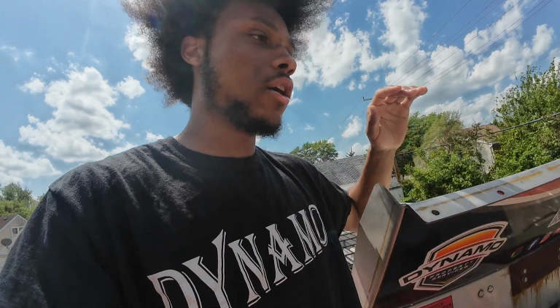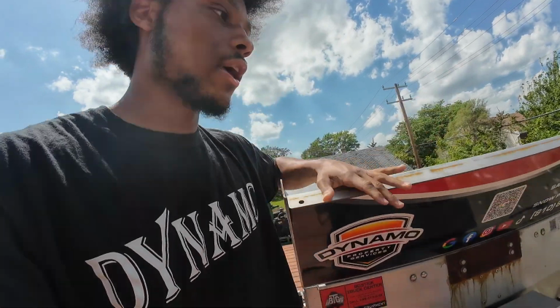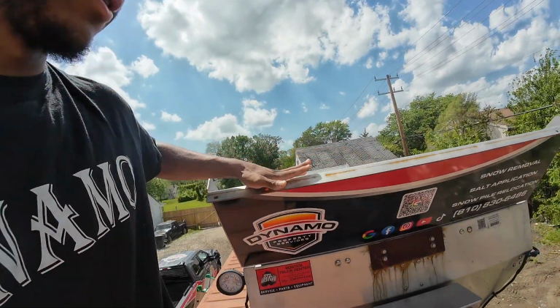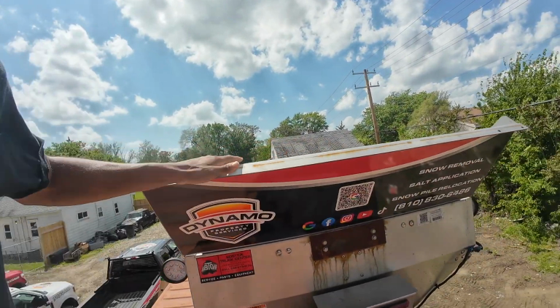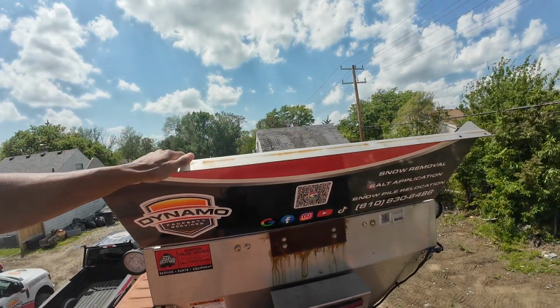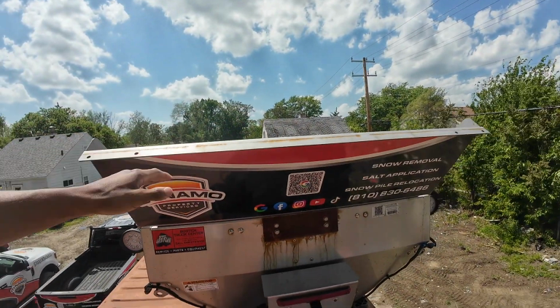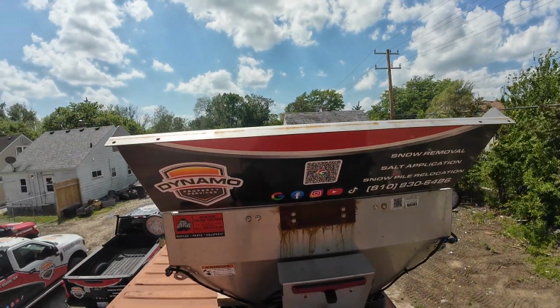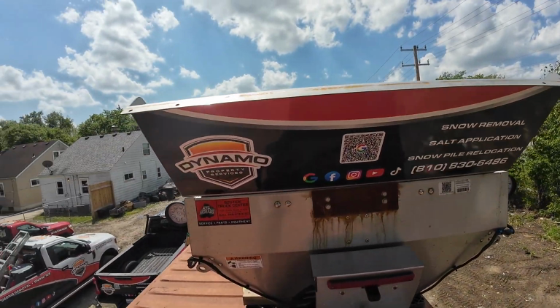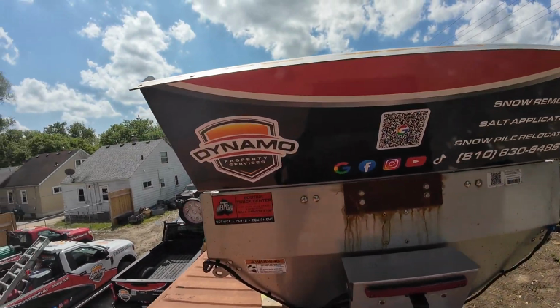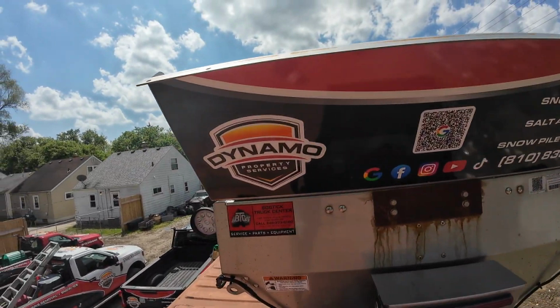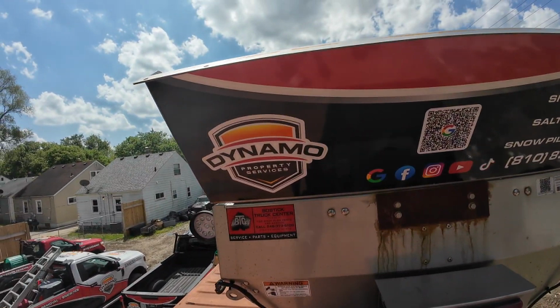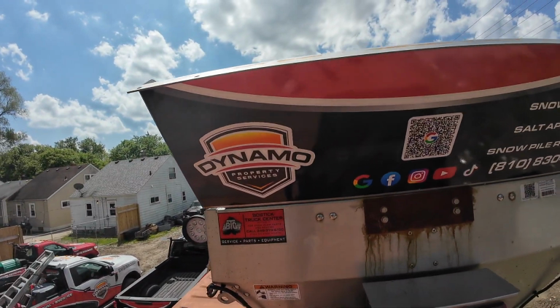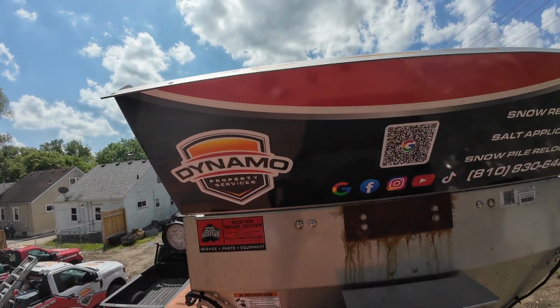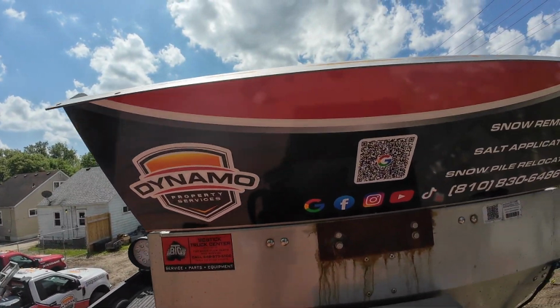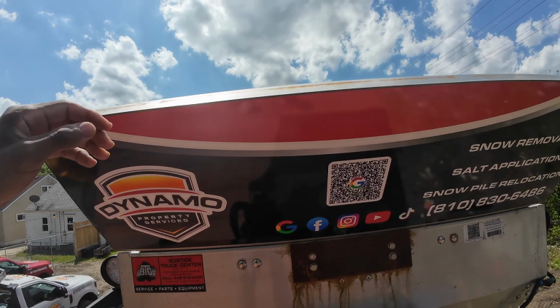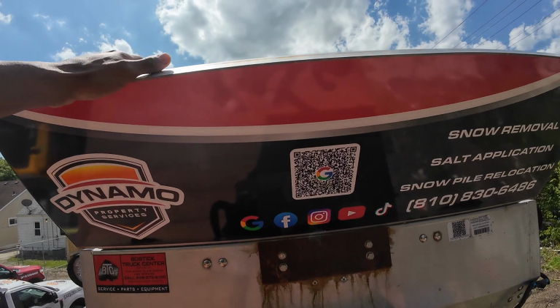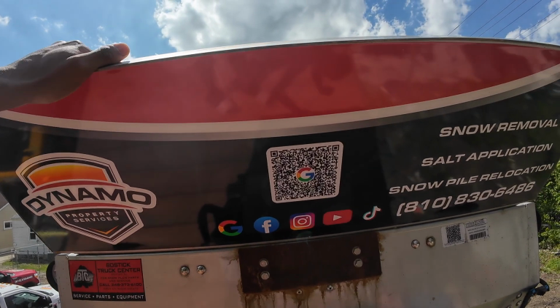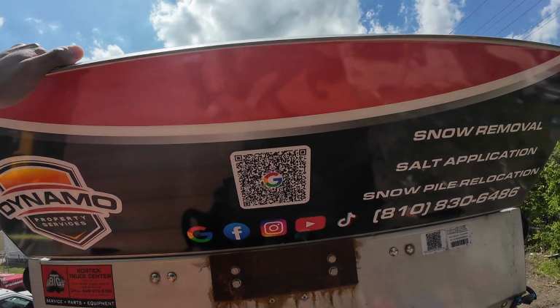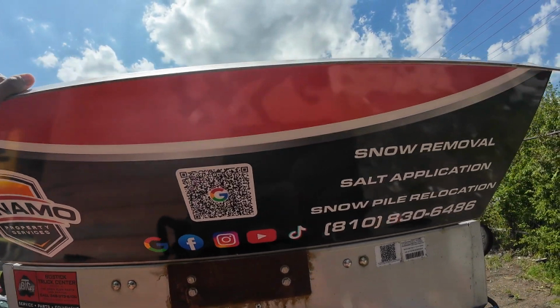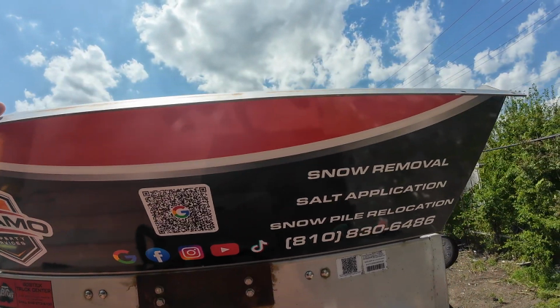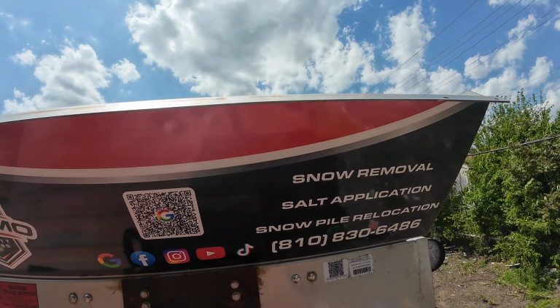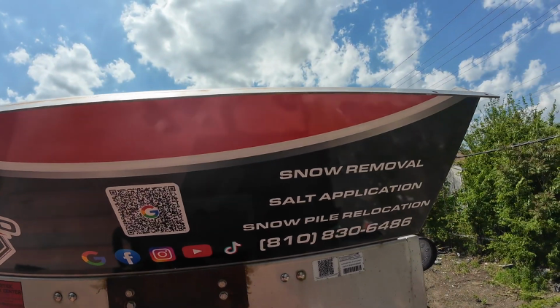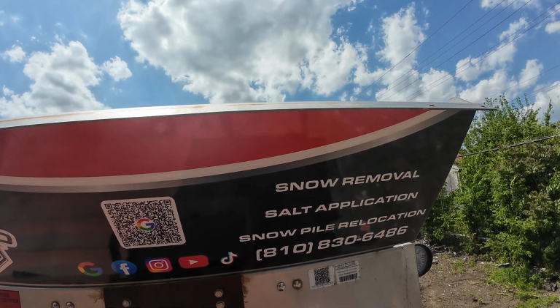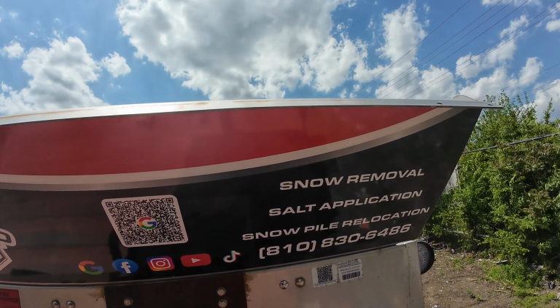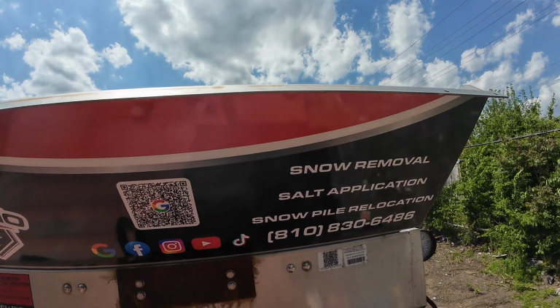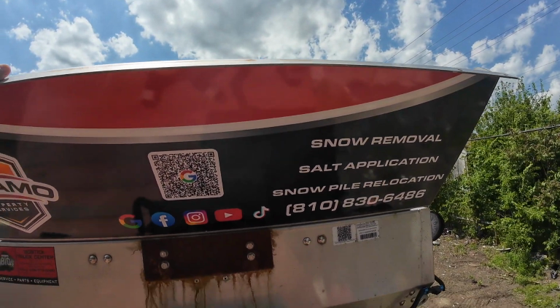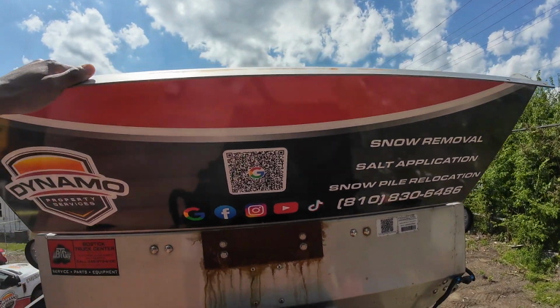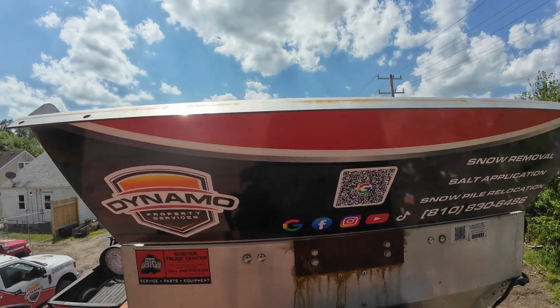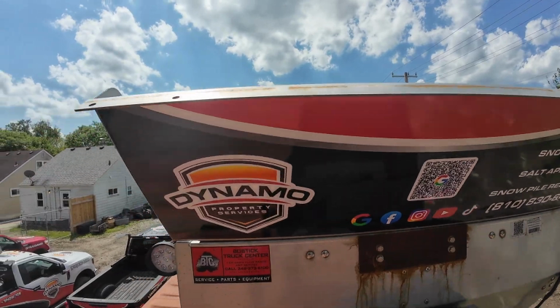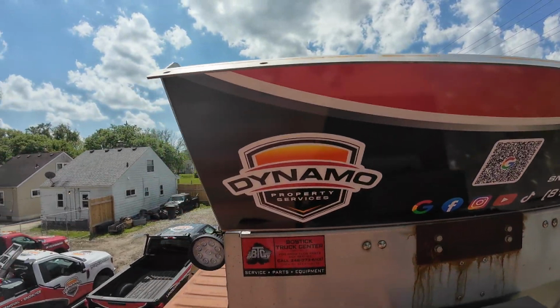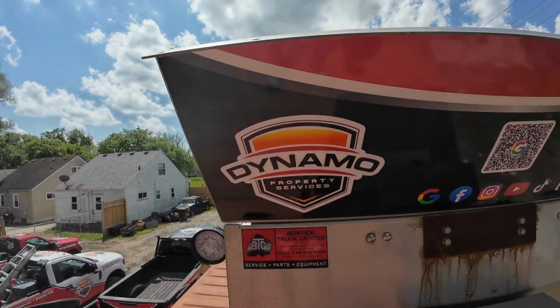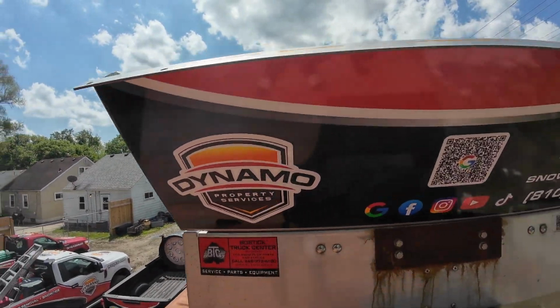So I'm up here on the salter and I figured I would order the spill guard kit for the salter. Not only that, I took the opportunity to get it wrapped. So we got our logo, our QR code, our social medias, and our services and phone number — just like it would say on the tailgate.